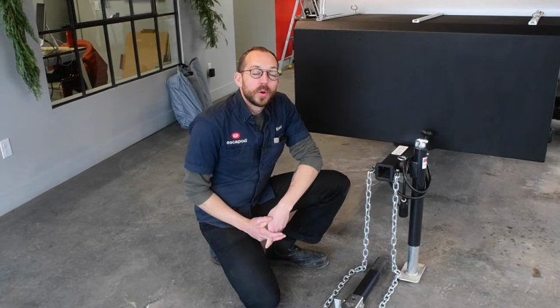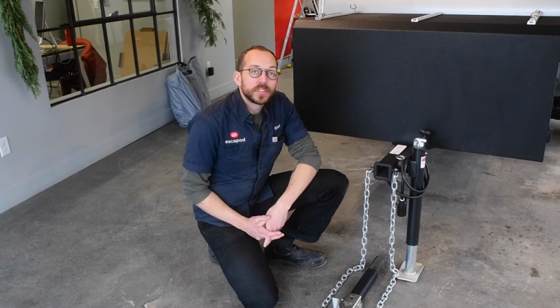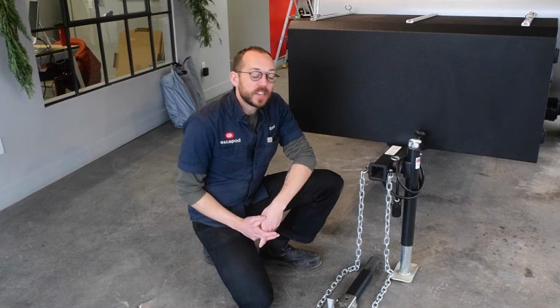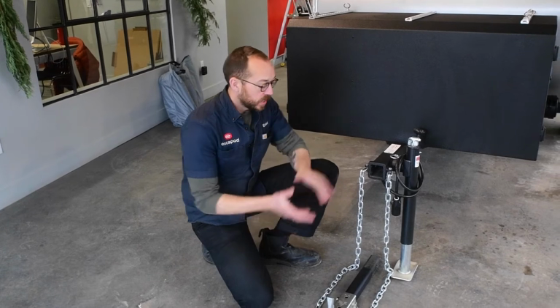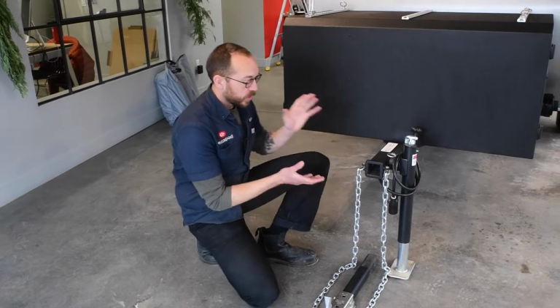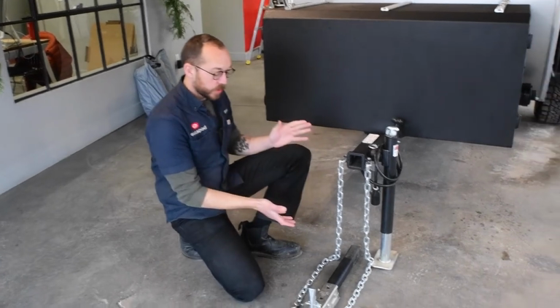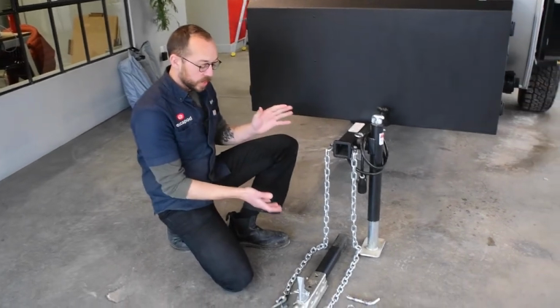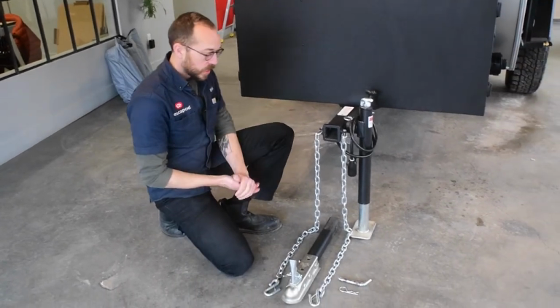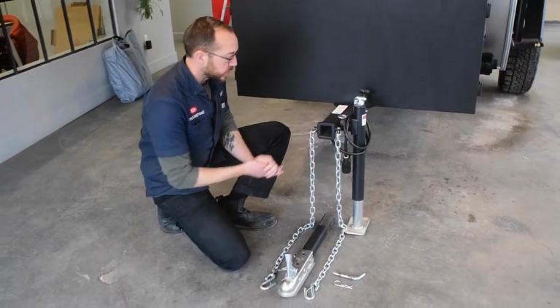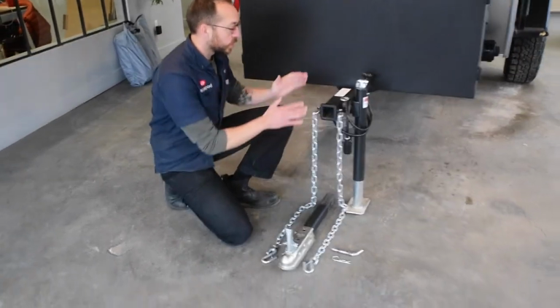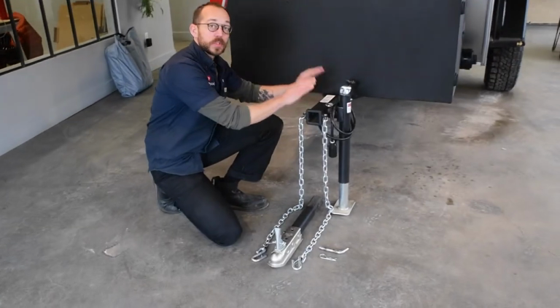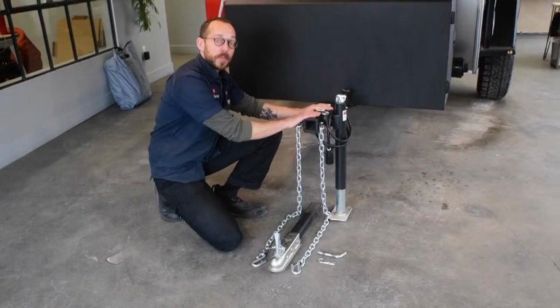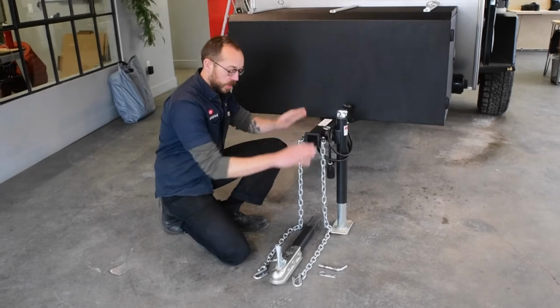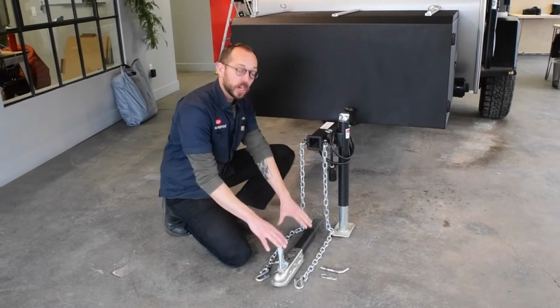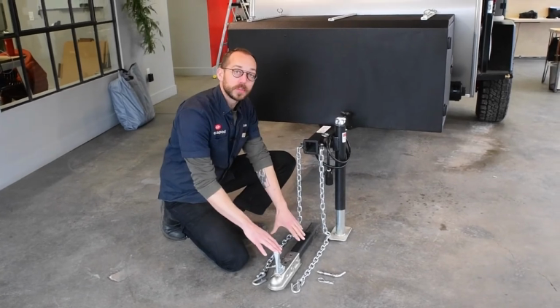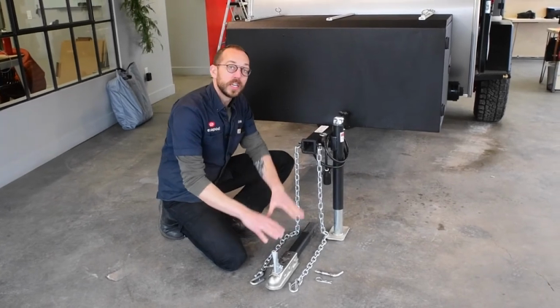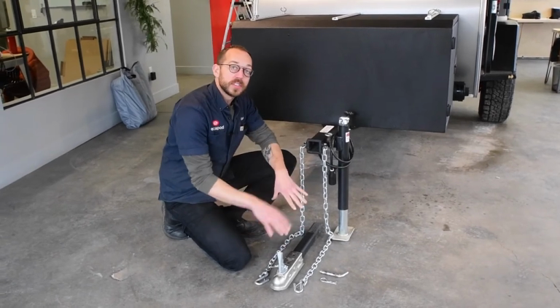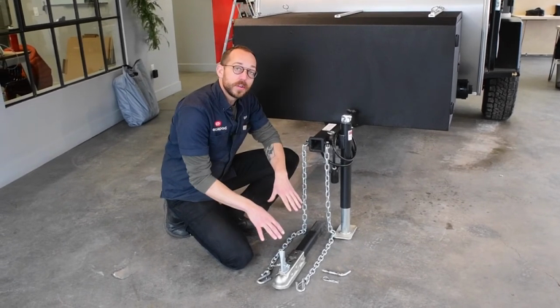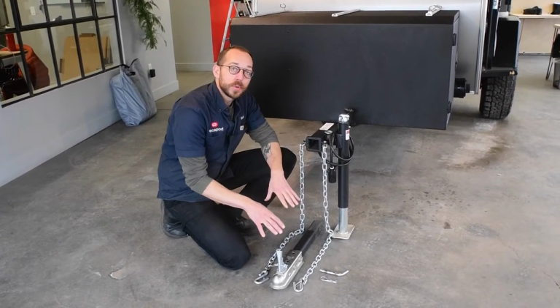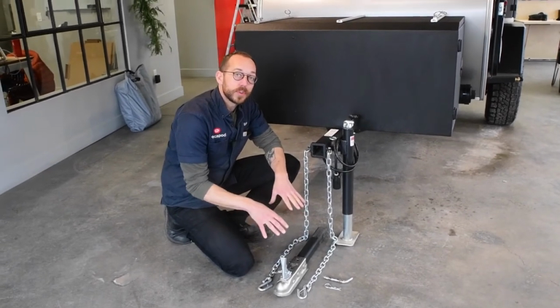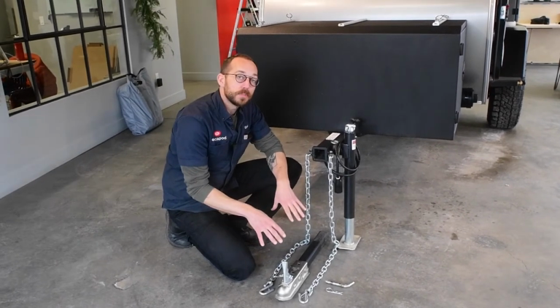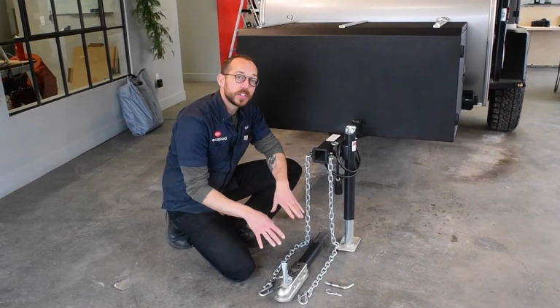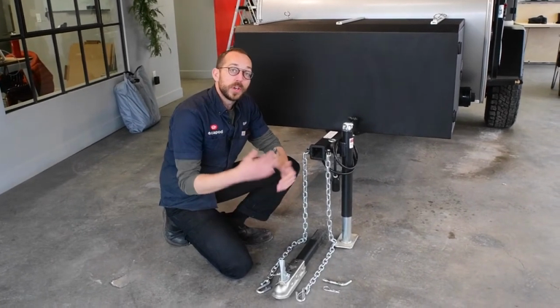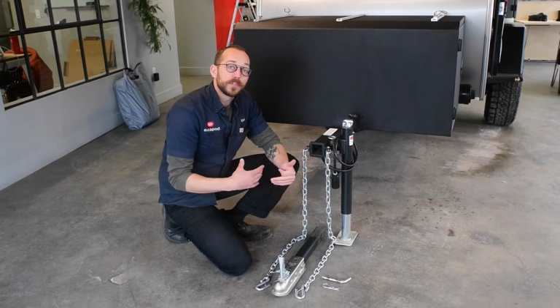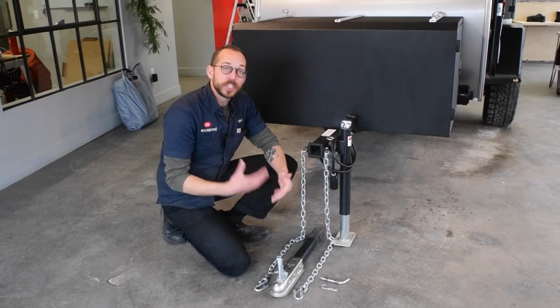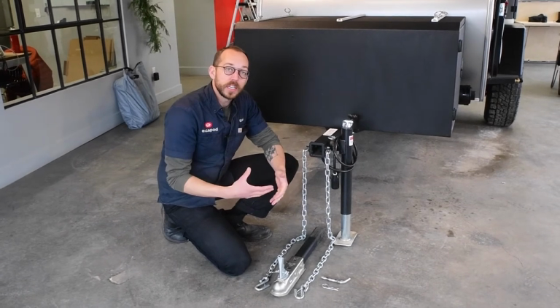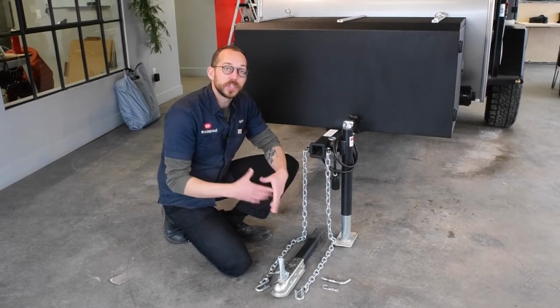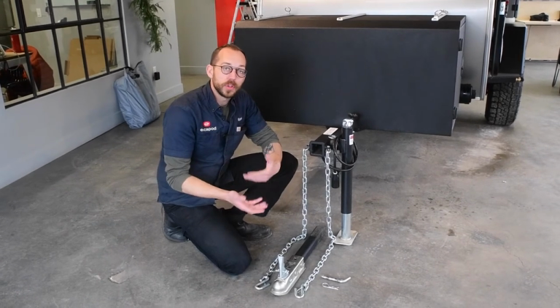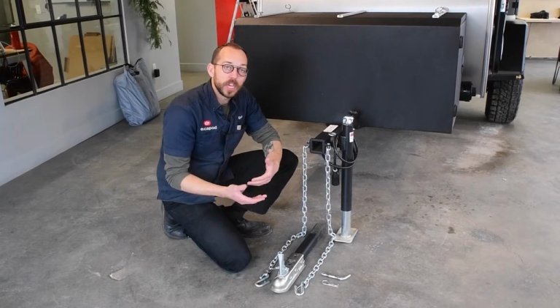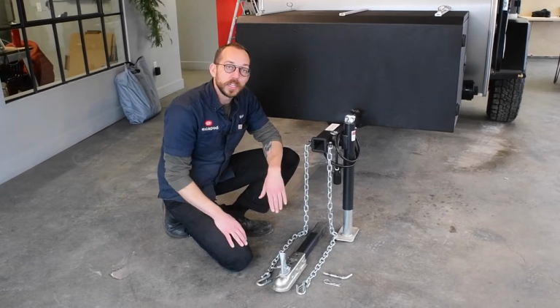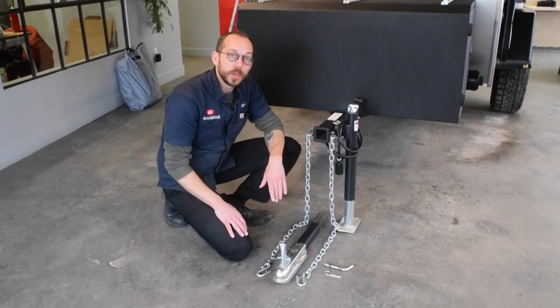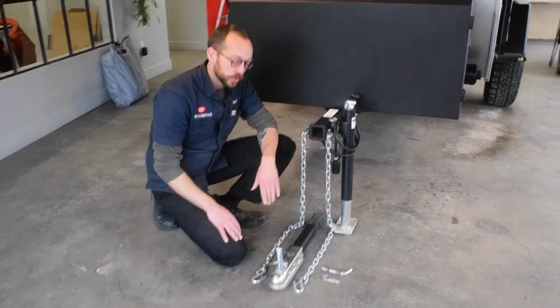We're going to start with a tongue. This is how every trailer comes. You can see there's two components: the main frame, and then the coupler comes second. This is the standard coupler, which is for a two-inch ball hitch. We also have a fully articulating hitch, which gives you a little bit more capability as you're going on rough terrain.